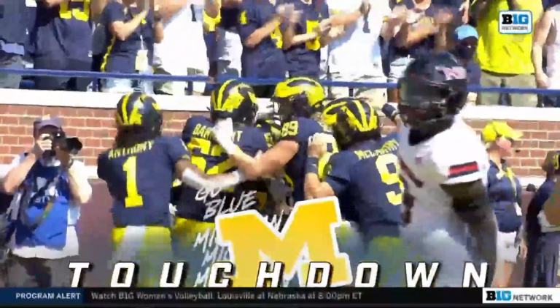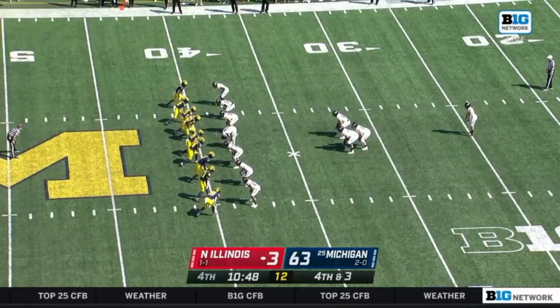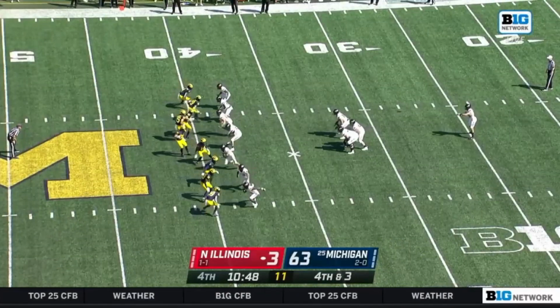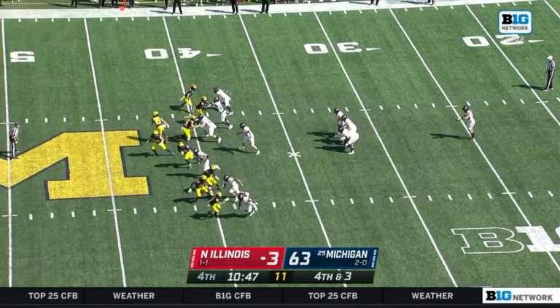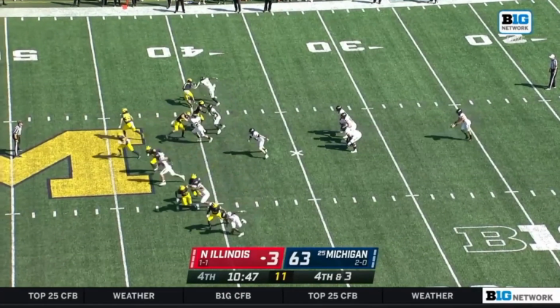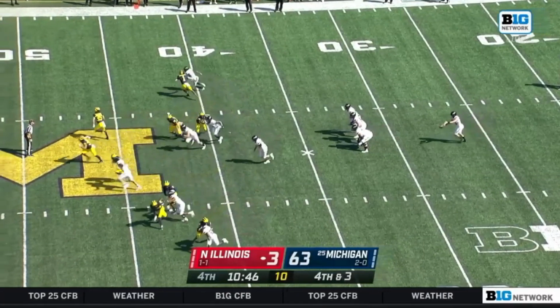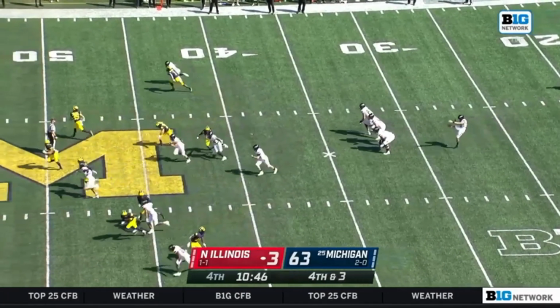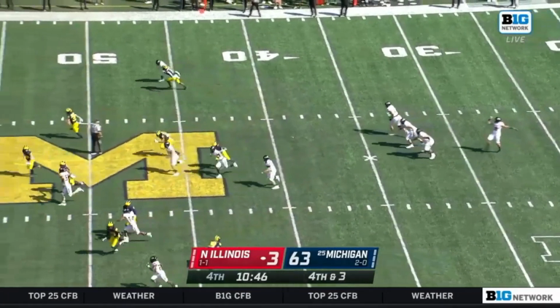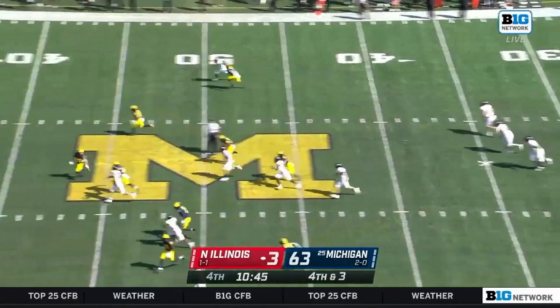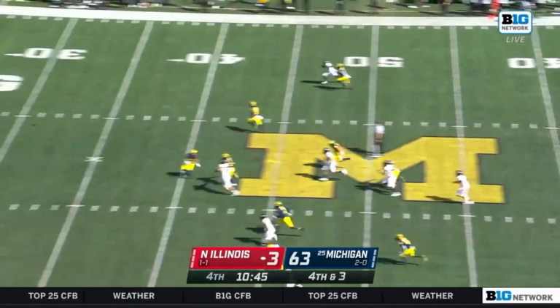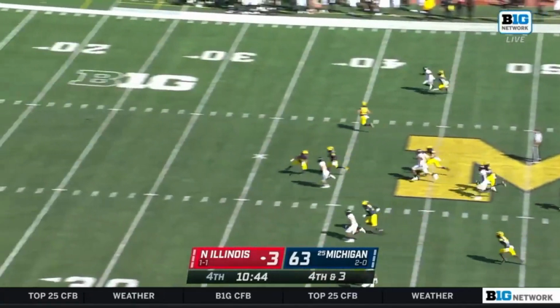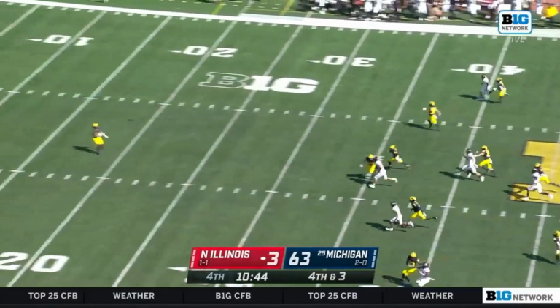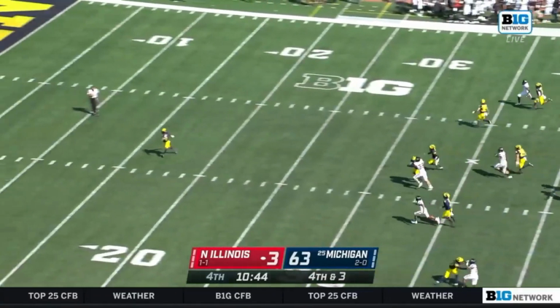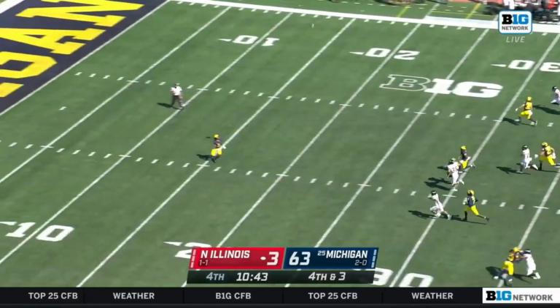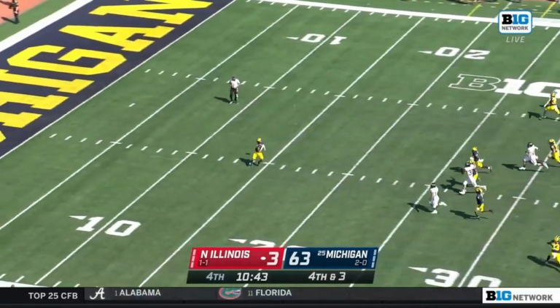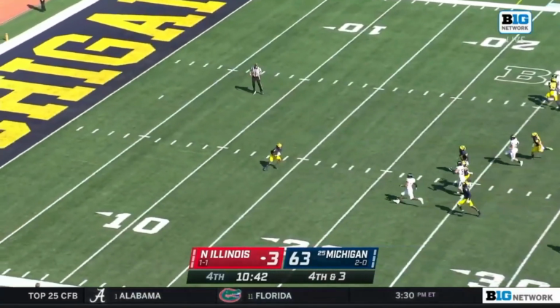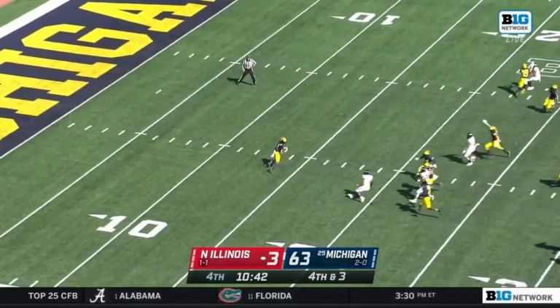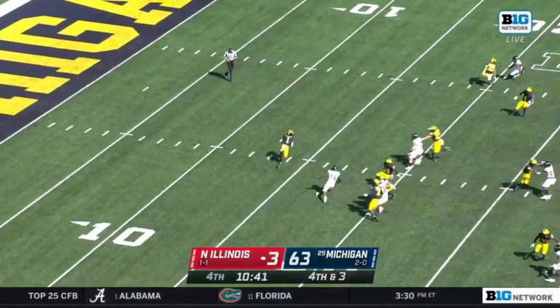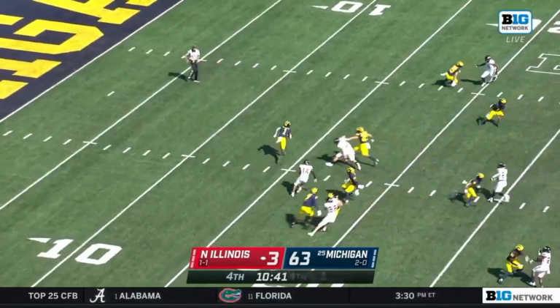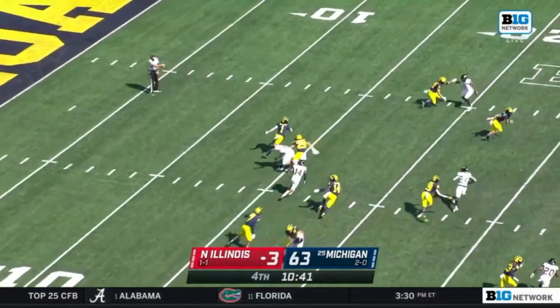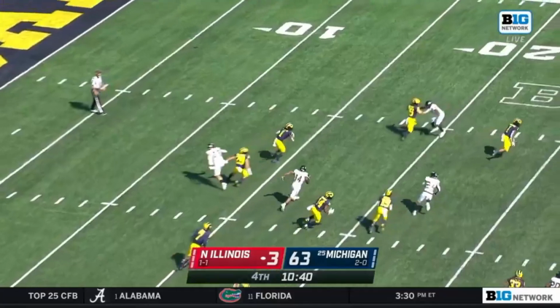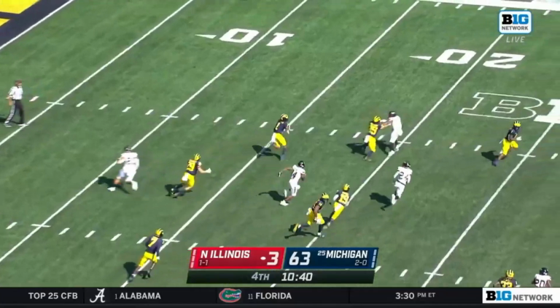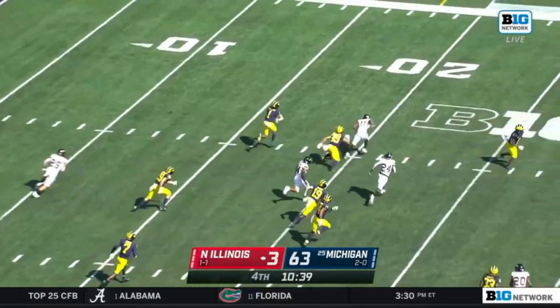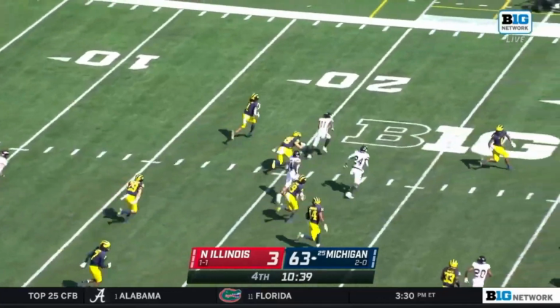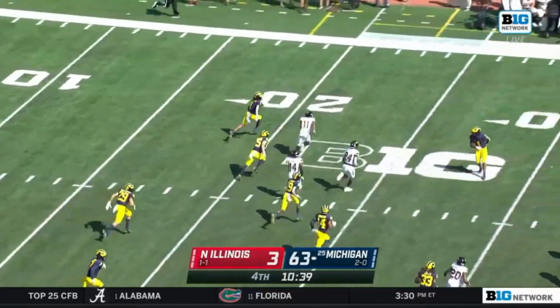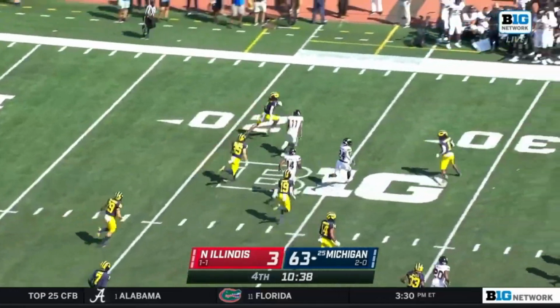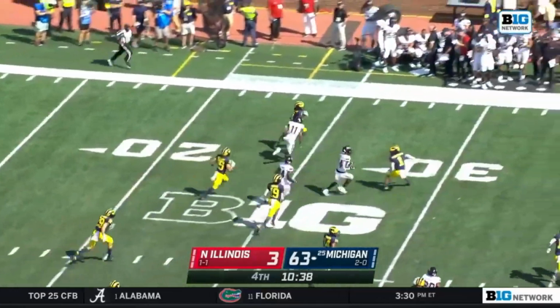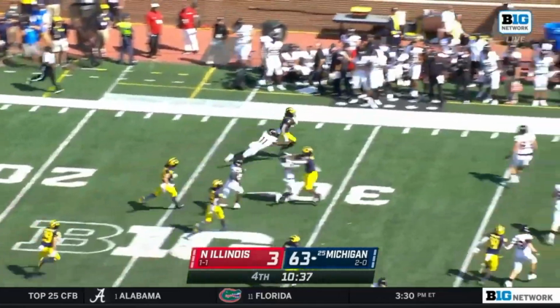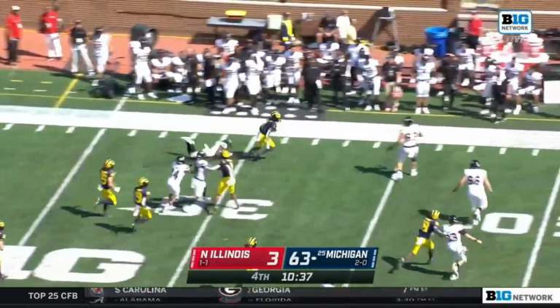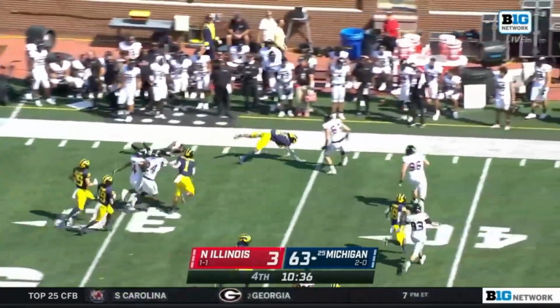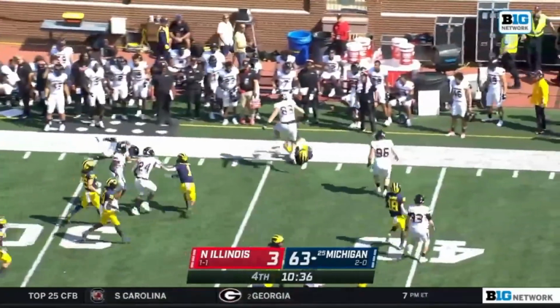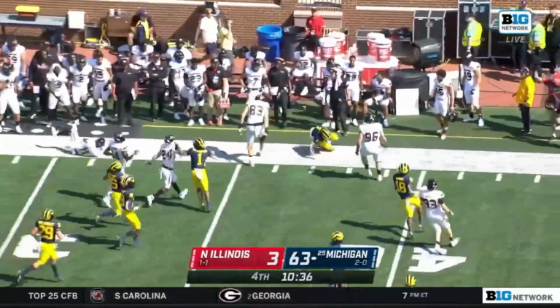They settled for the 21-yard field goal — they were right there knocking on the door, and ever since then this Michigan defense has taken over. Andrell Anthony with his first punt return, and it's a pretty good one.